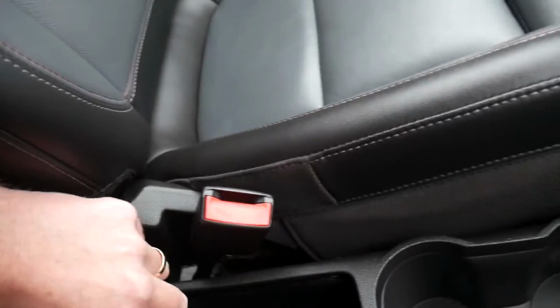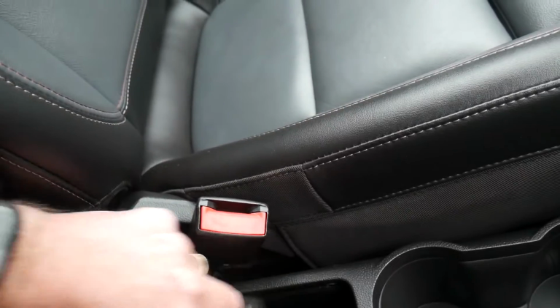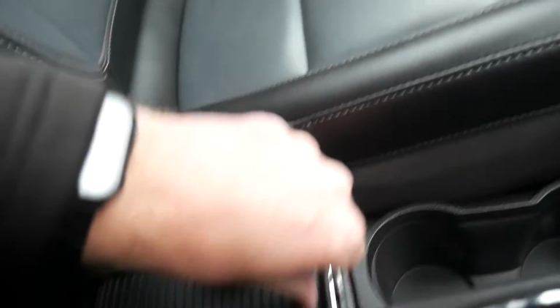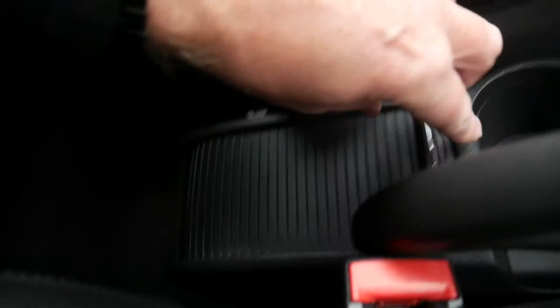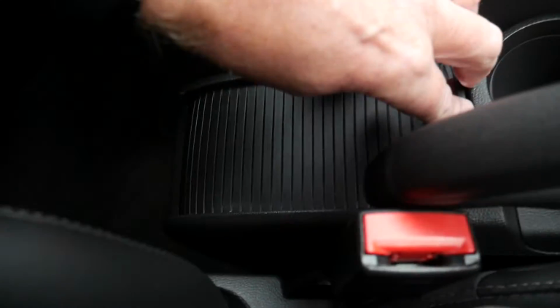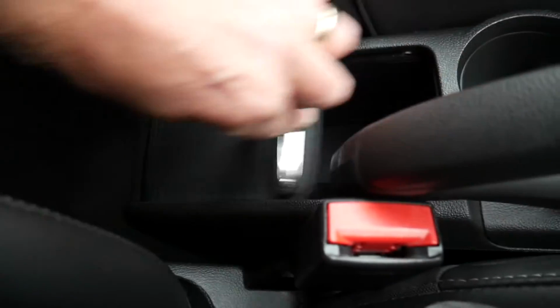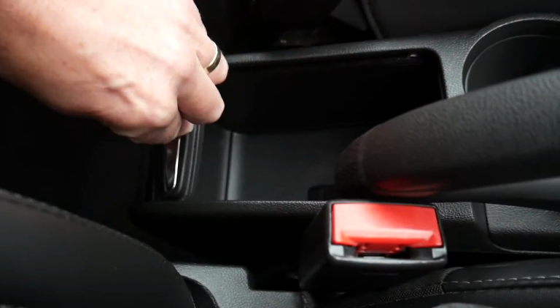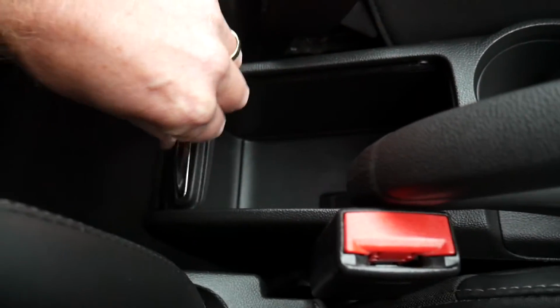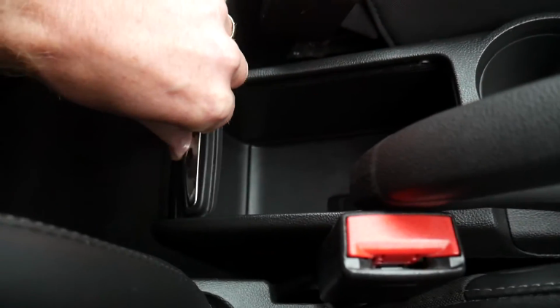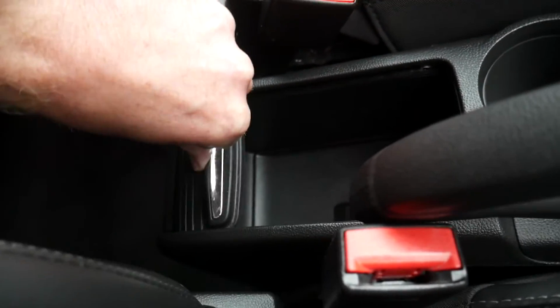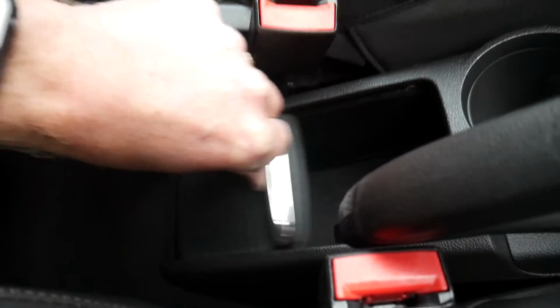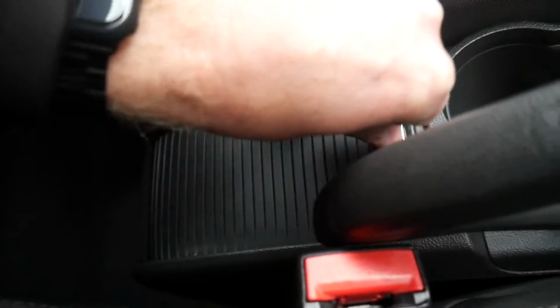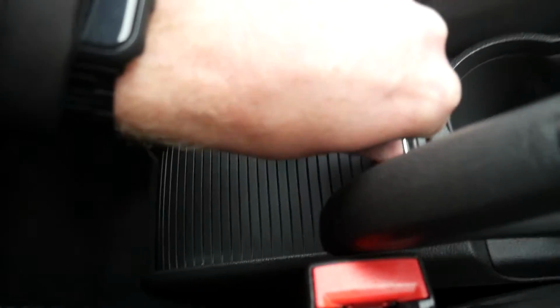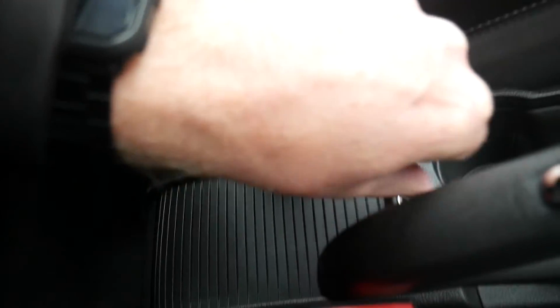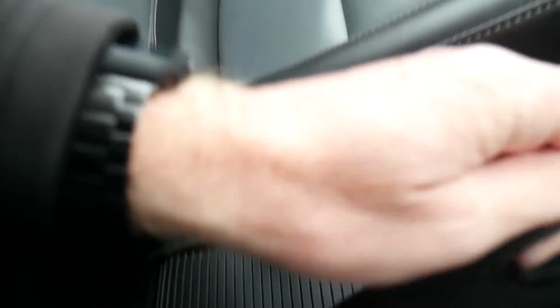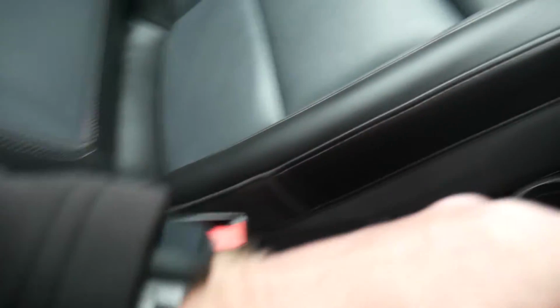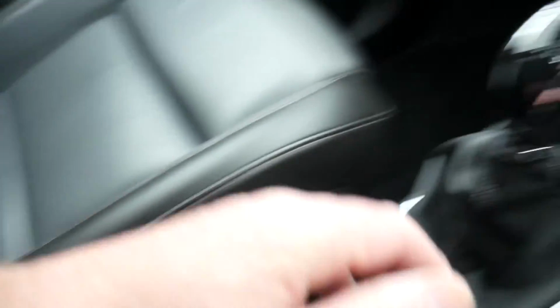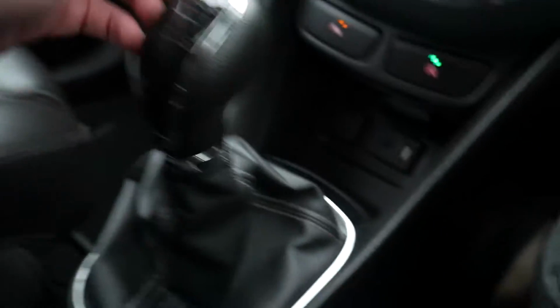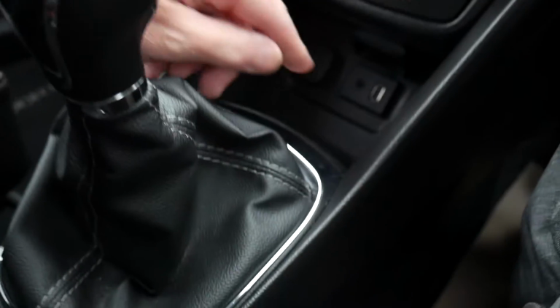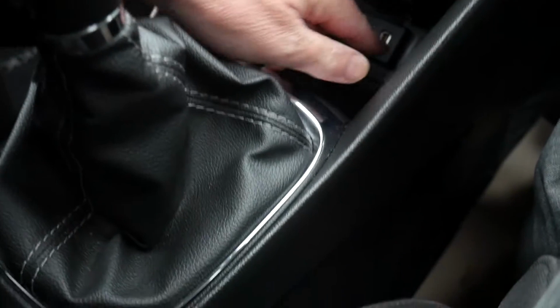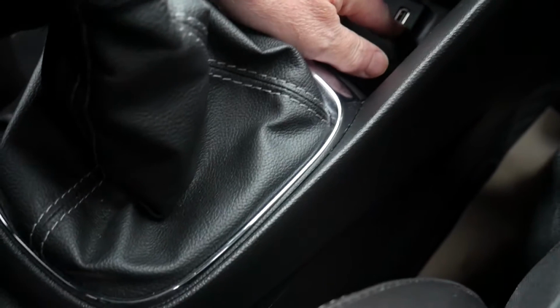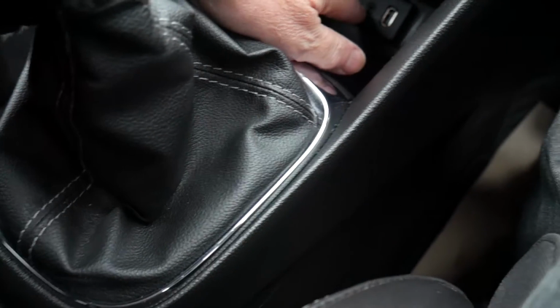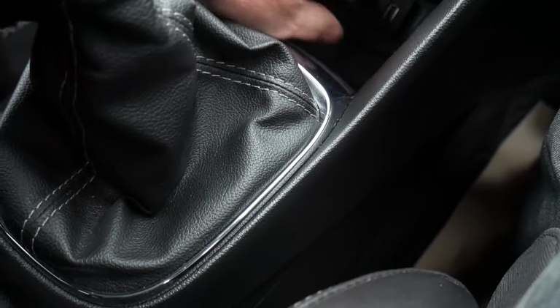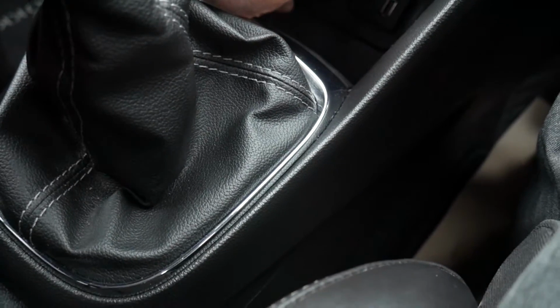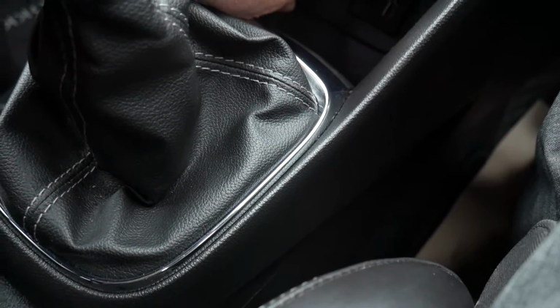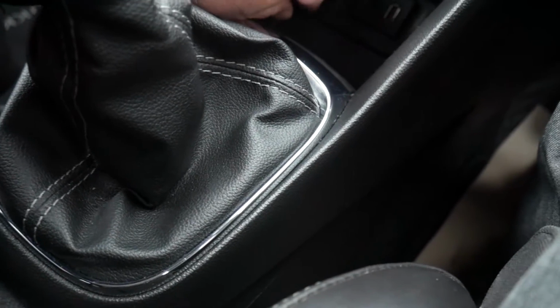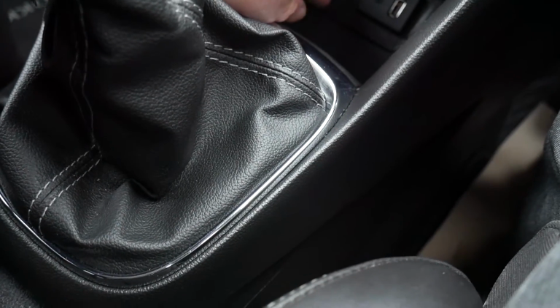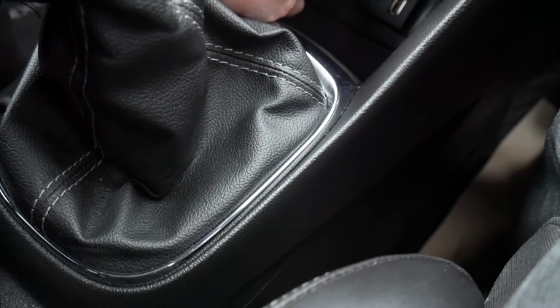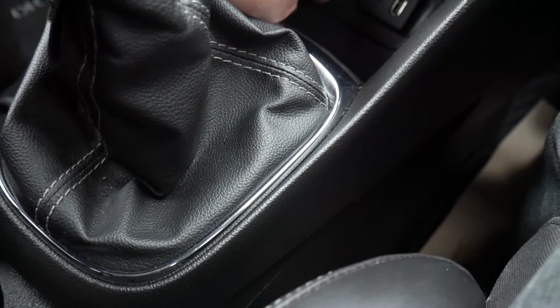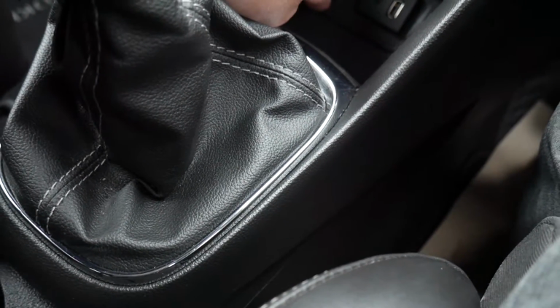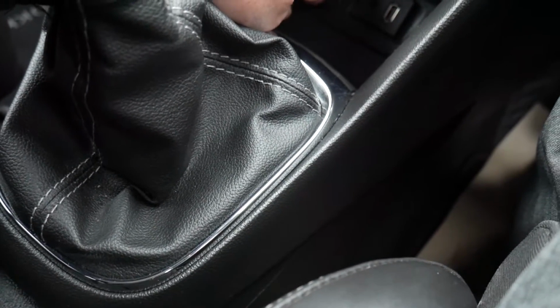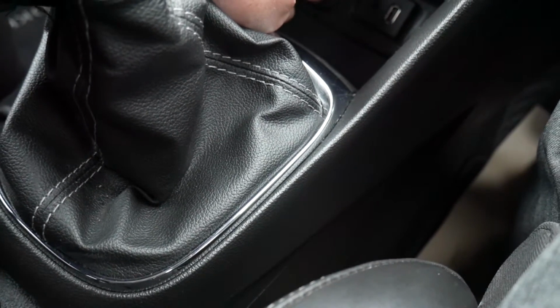This compartment here can be left open or closed. You've also got a USB input, auxiliary input, and a power socket just here as well.